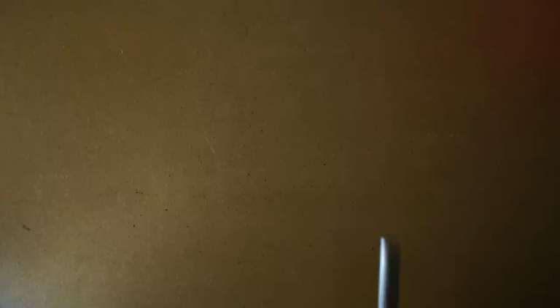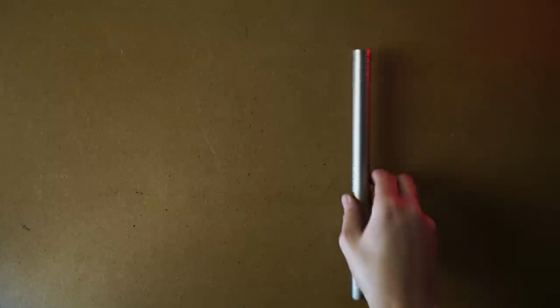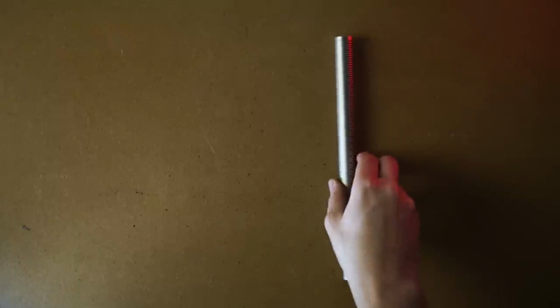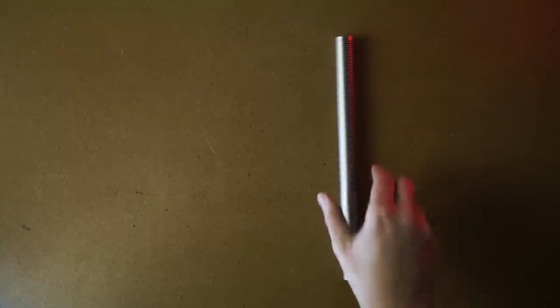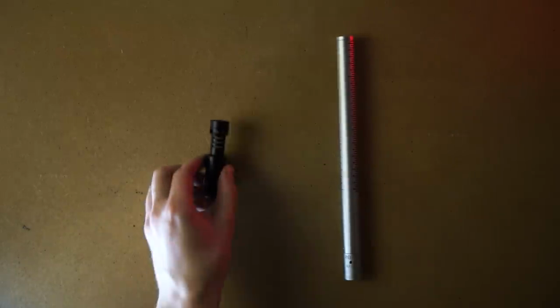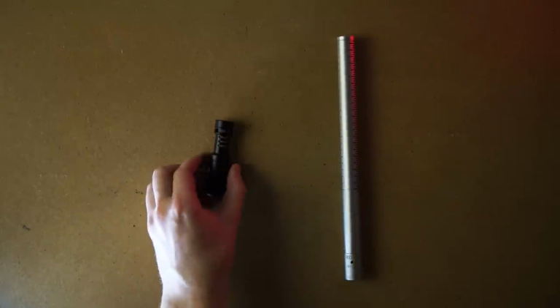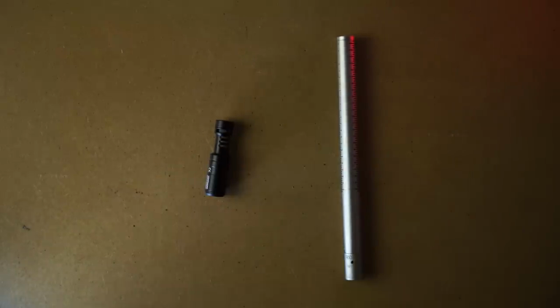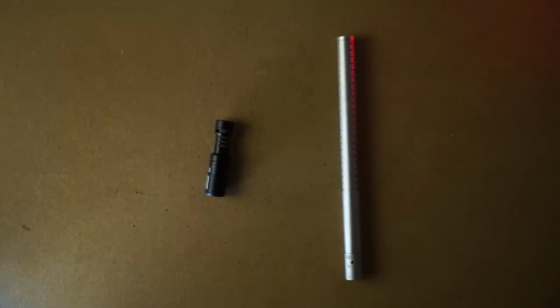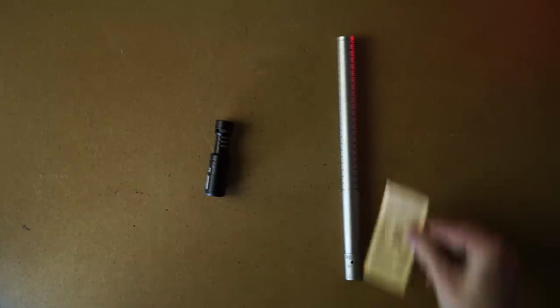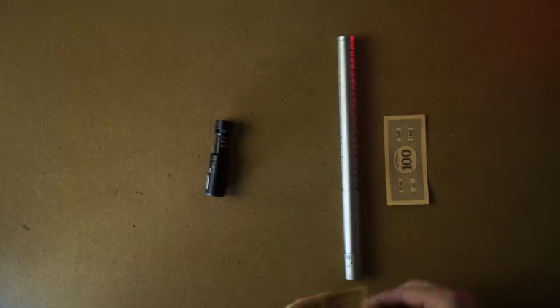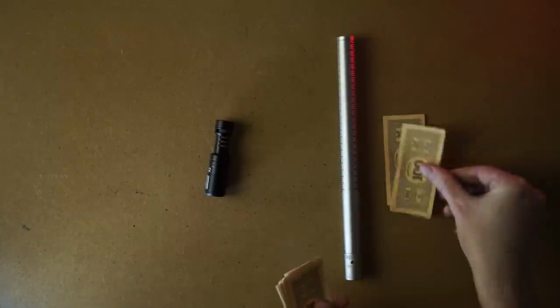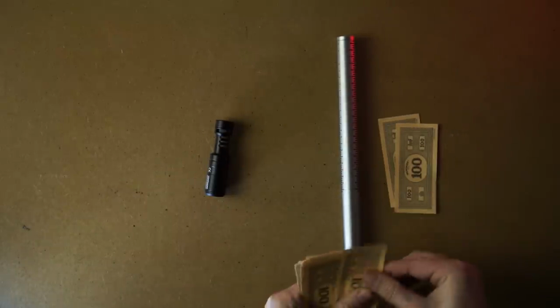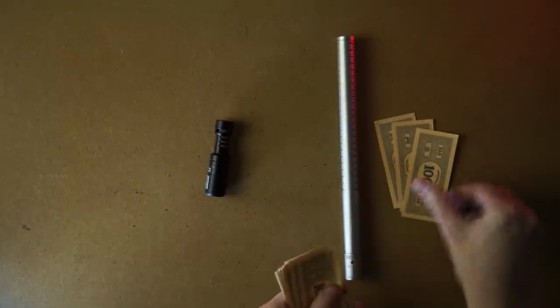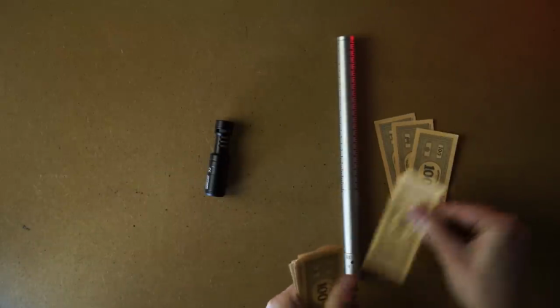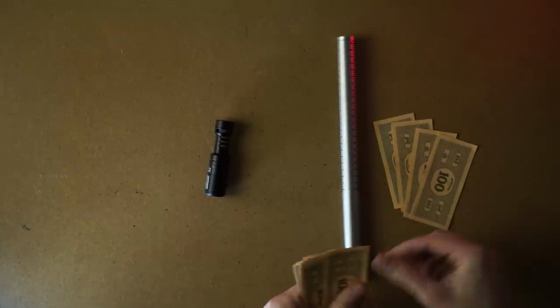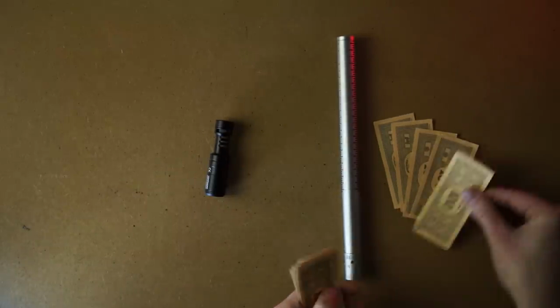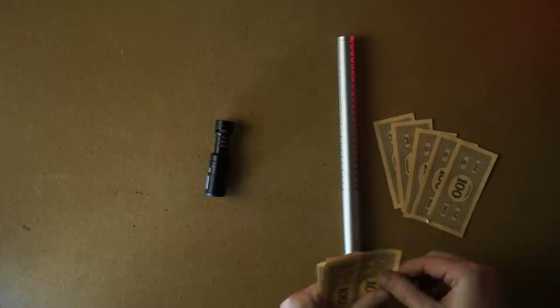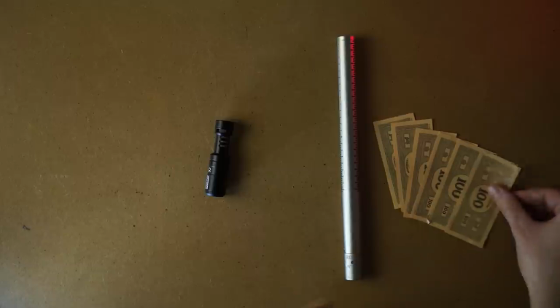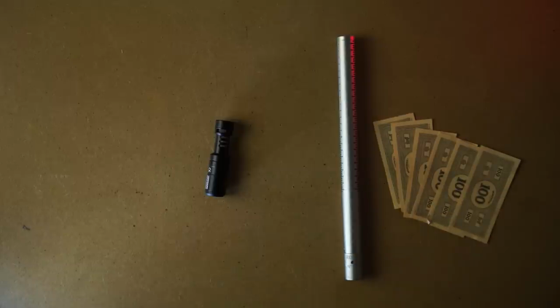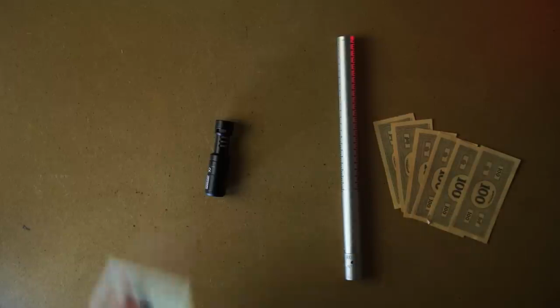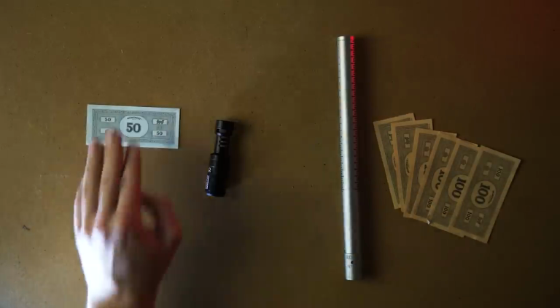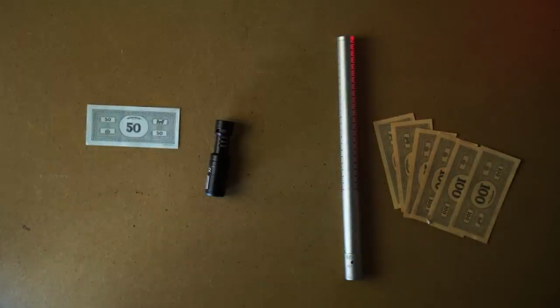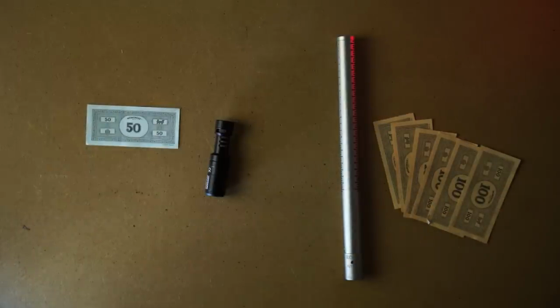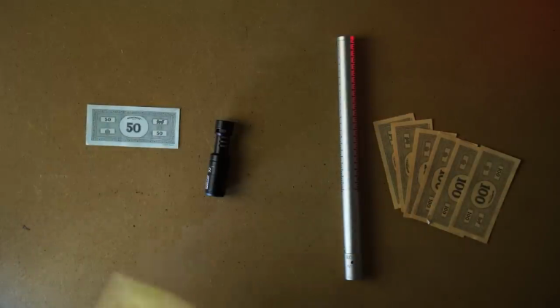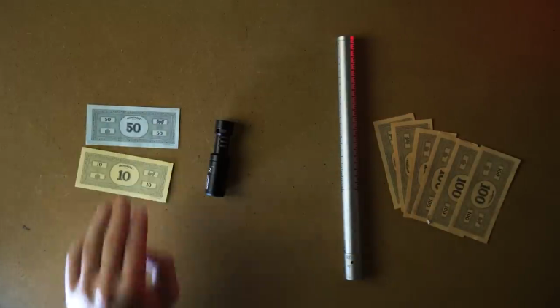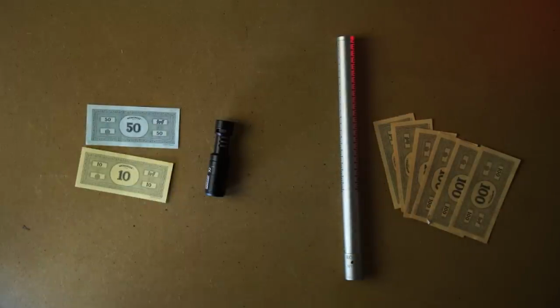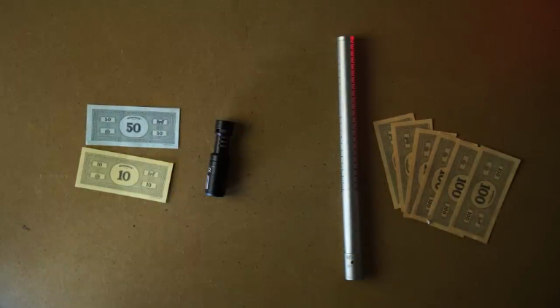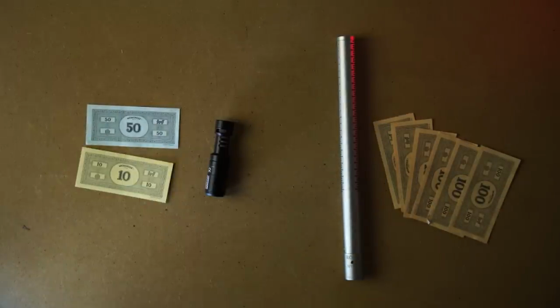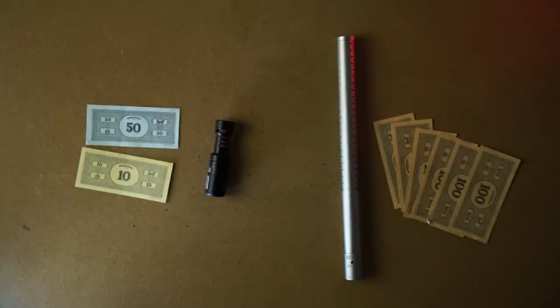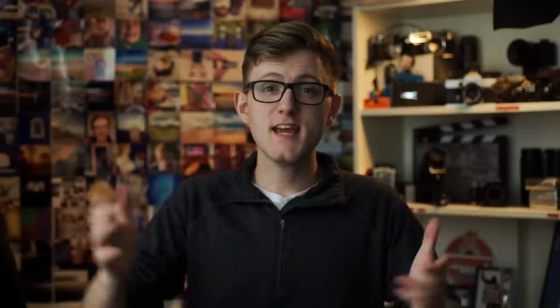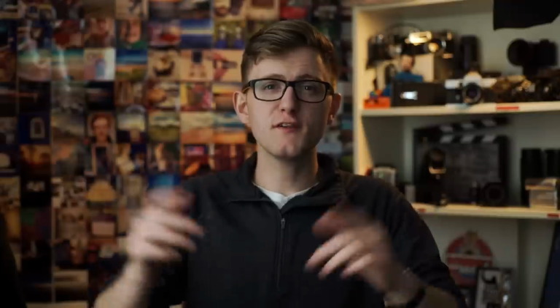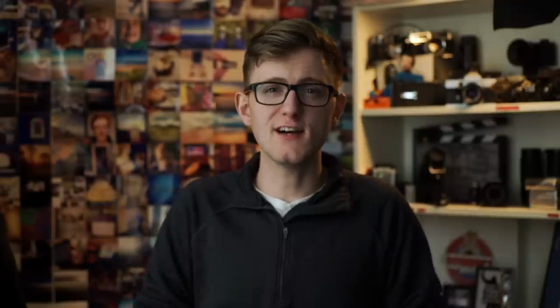The Rode NTG3 versus the Rode VideoMicro. One is $600, the other is $60. So one is 10 times the price of the other, but is it 10 times better? Today we're gonna find out.